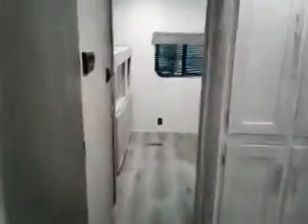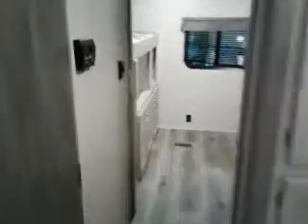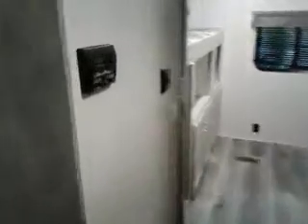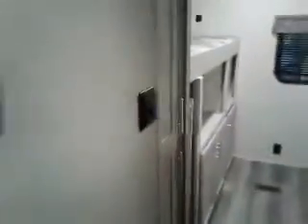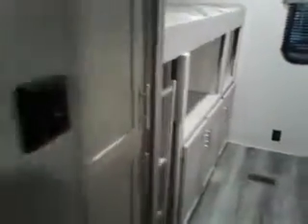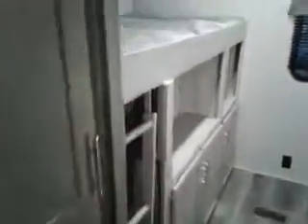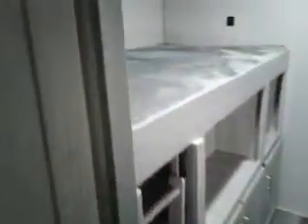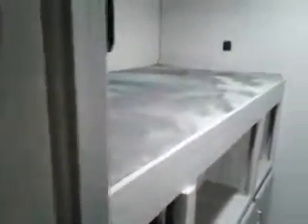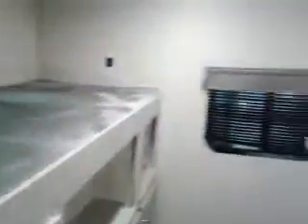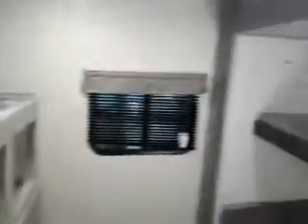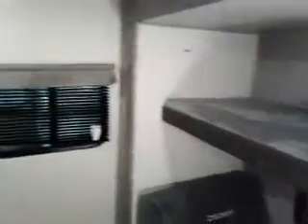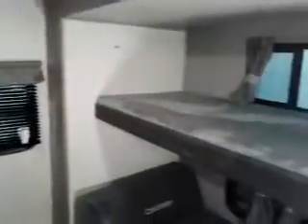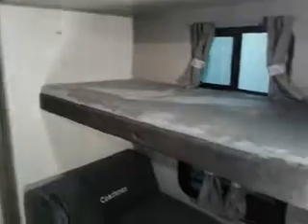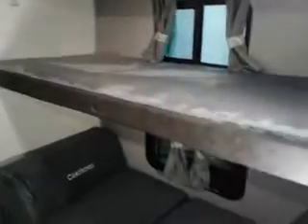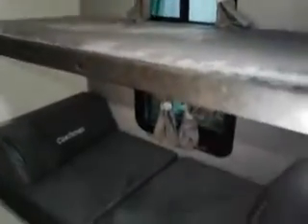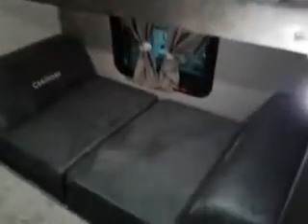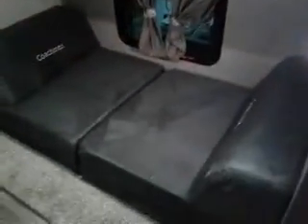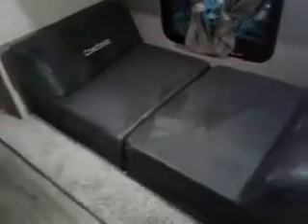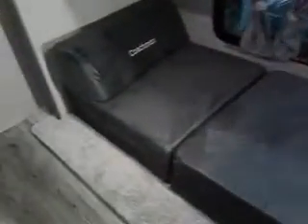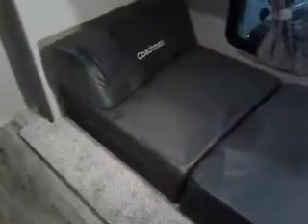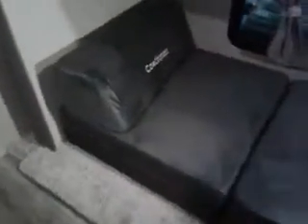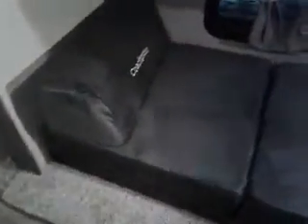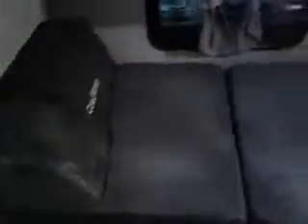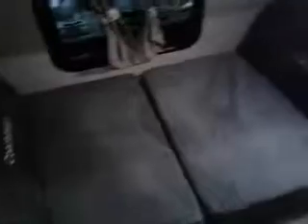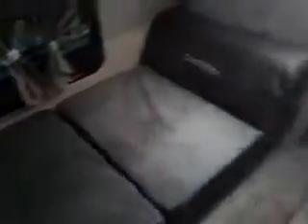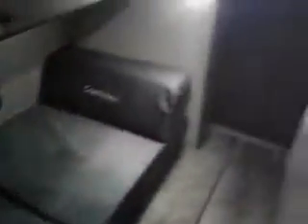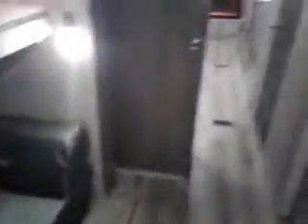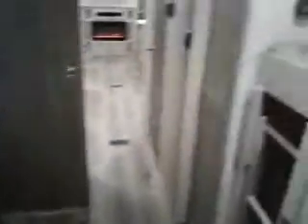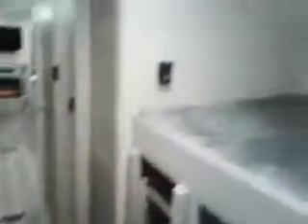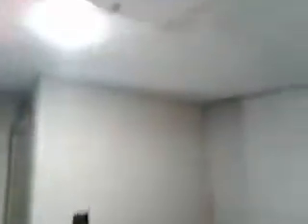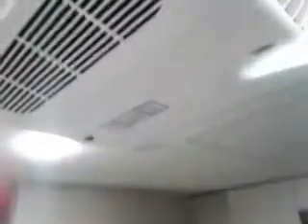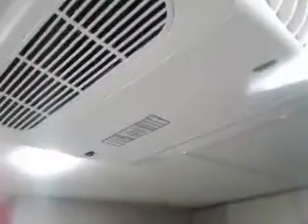Our bunk area — lots of room. I call these the game couches. They fold out; you can sleep on them or sit on them. This is our second air conditioner.